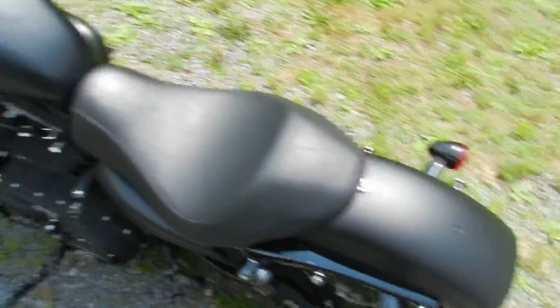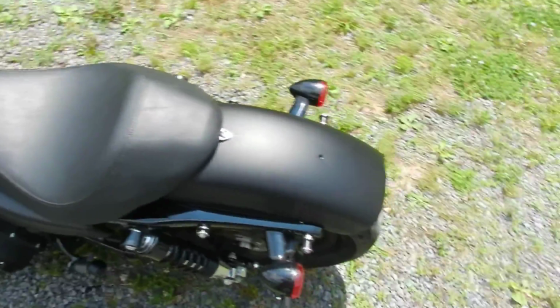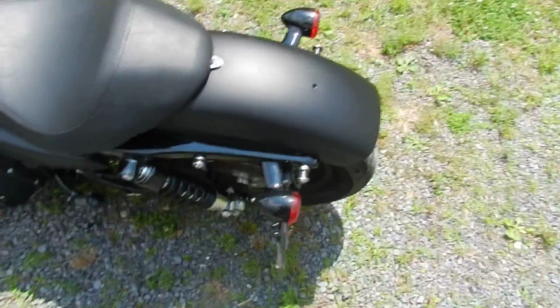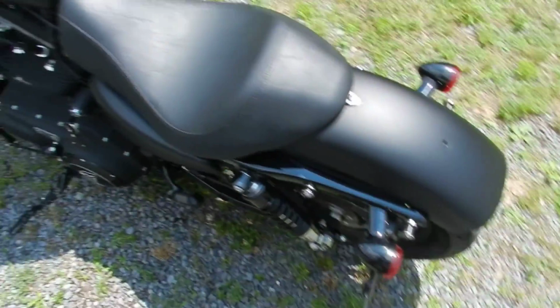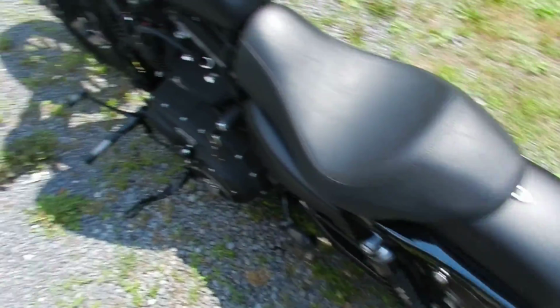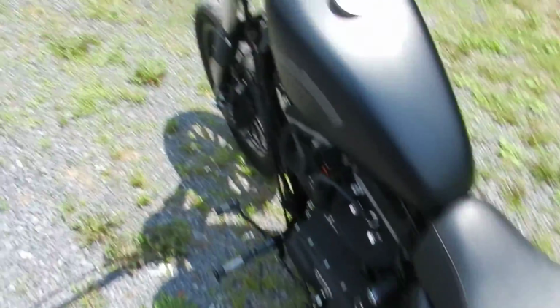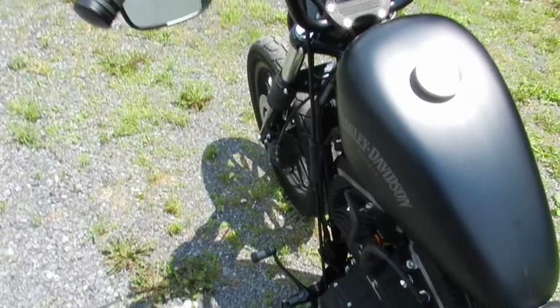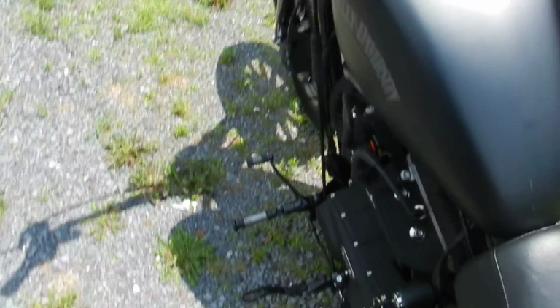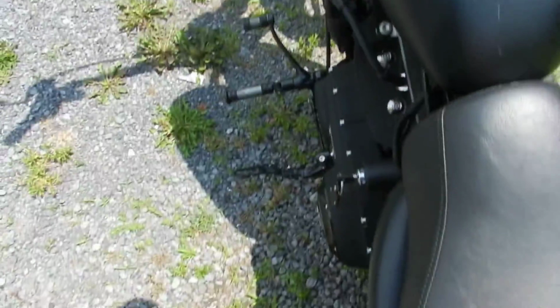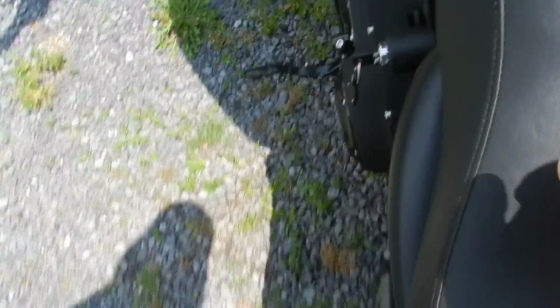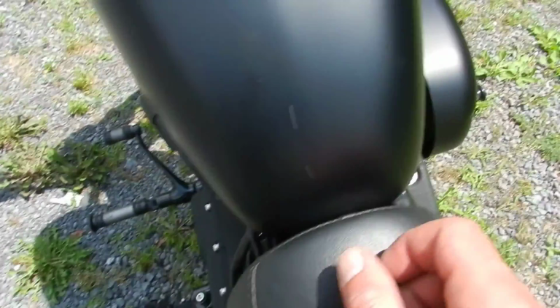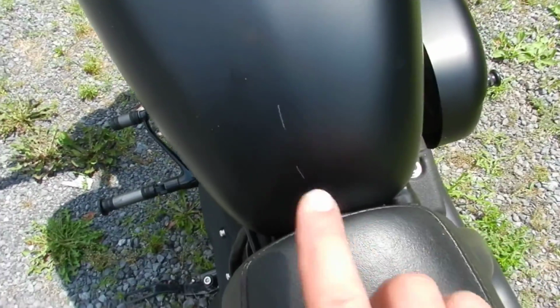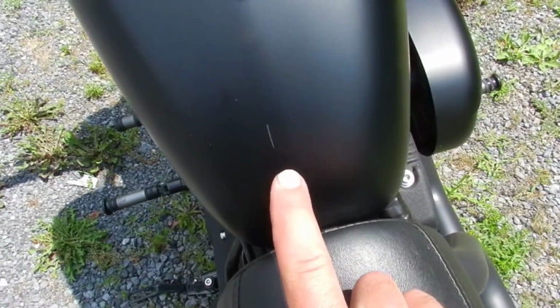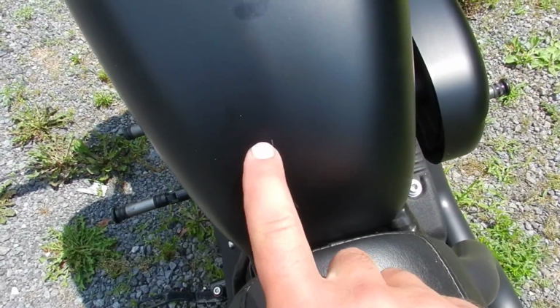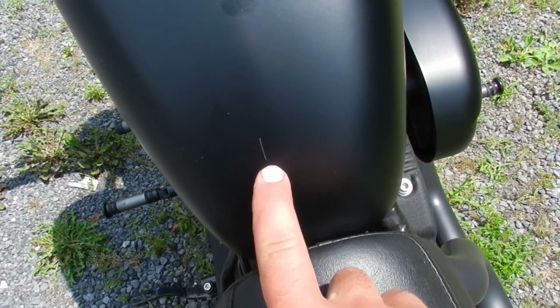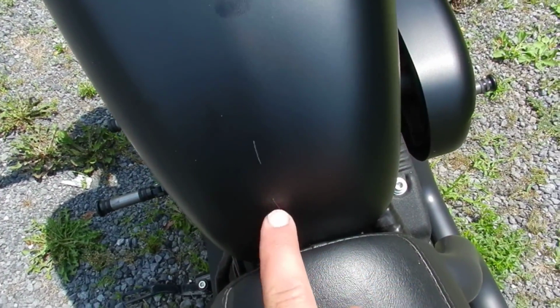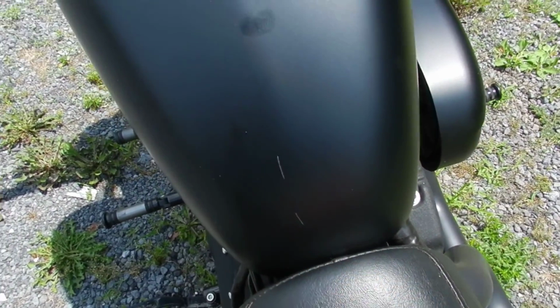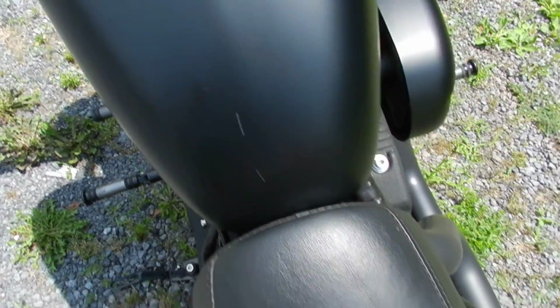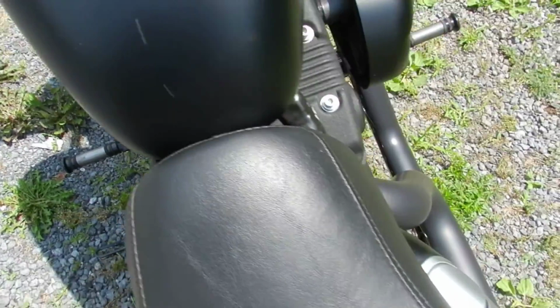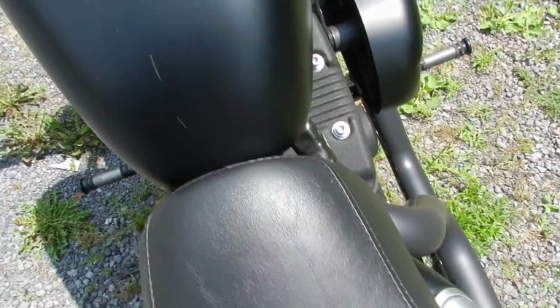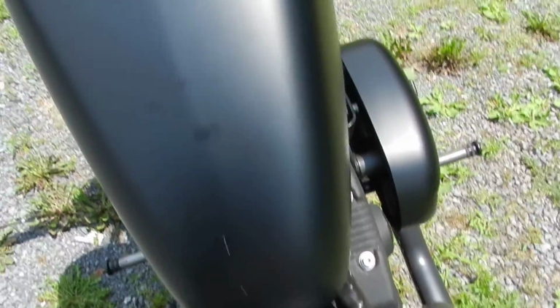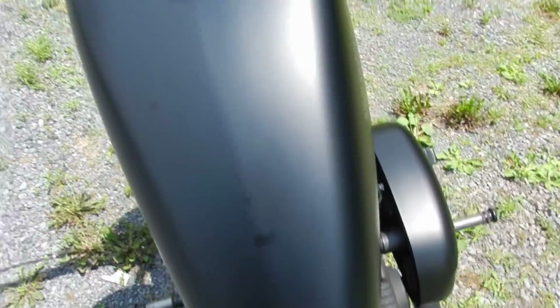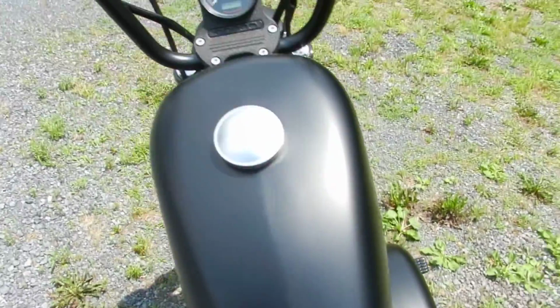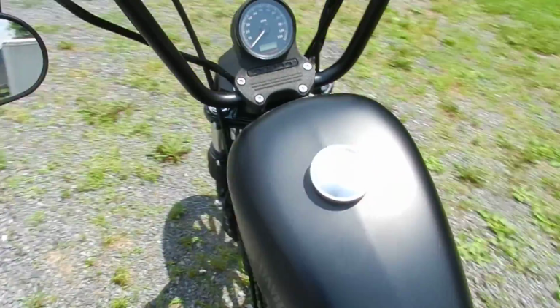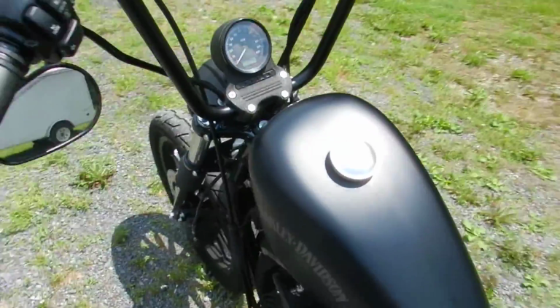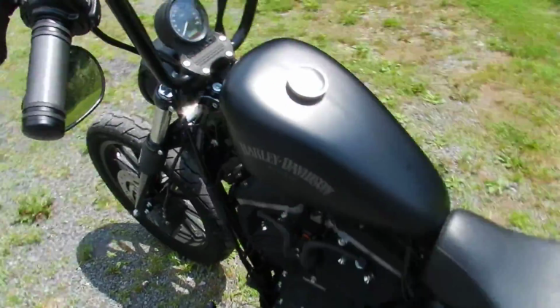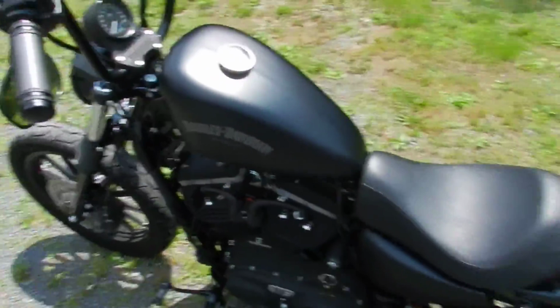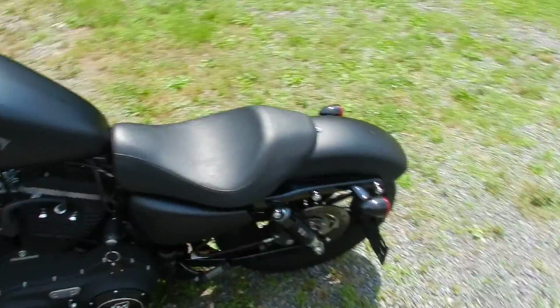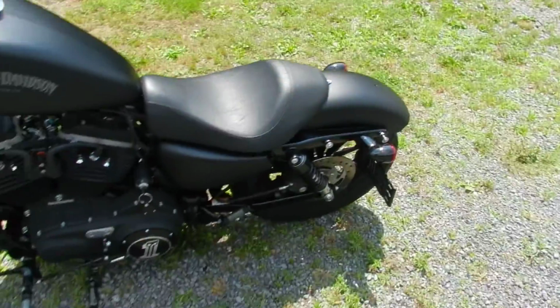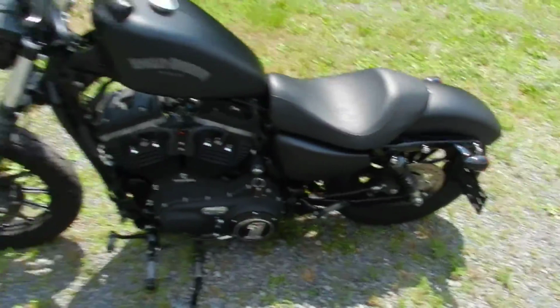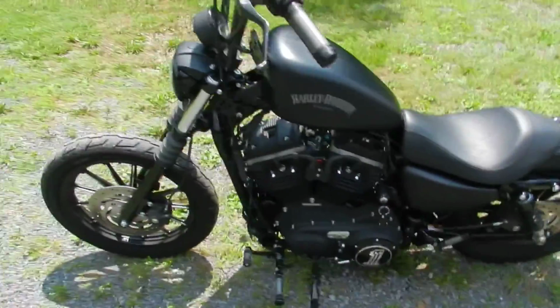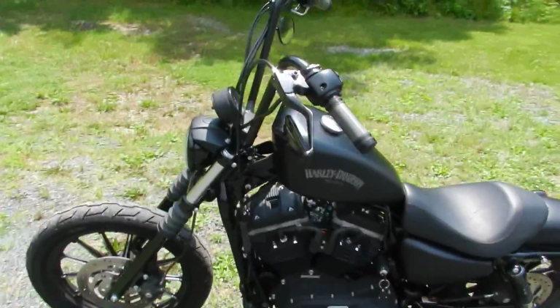This was a 100-point bike. I've been all over the bike, and the only scratches I have seen are right here — I believe it's from a belt buckle. Other than that, the bike's never been down or wrecked or anything like that. It has a clear title.